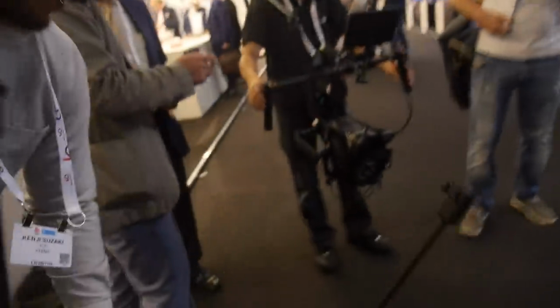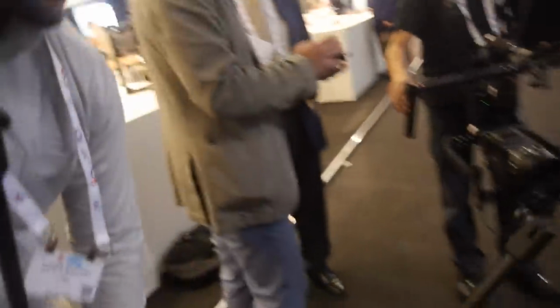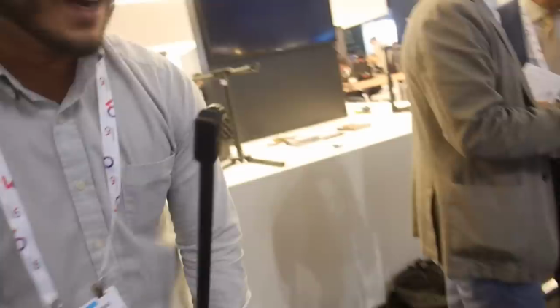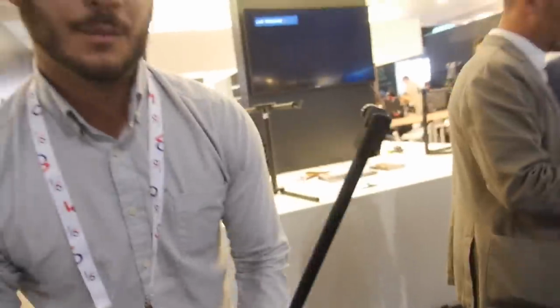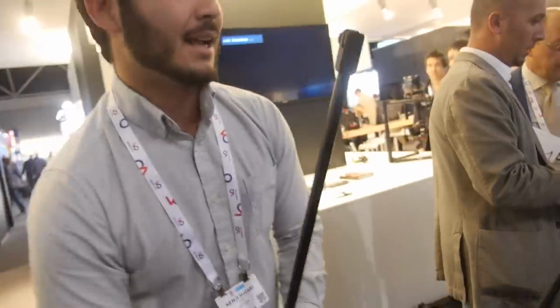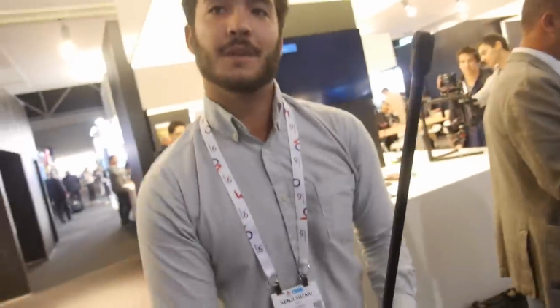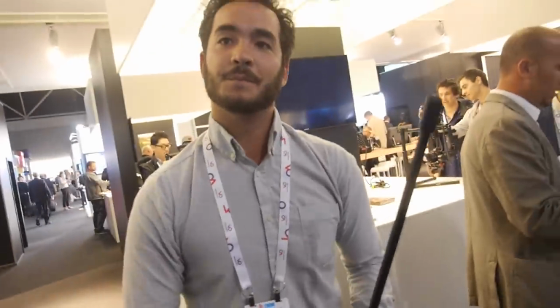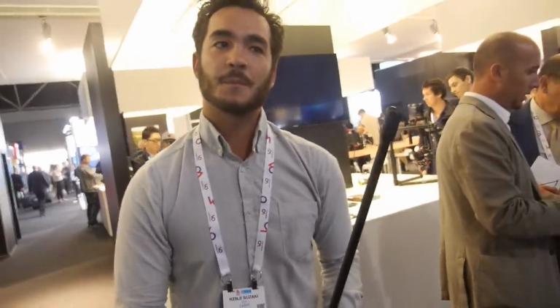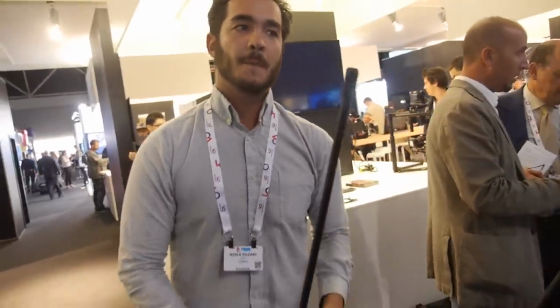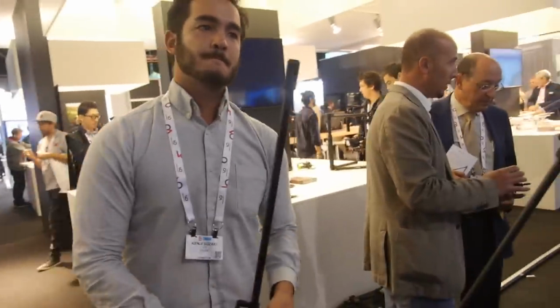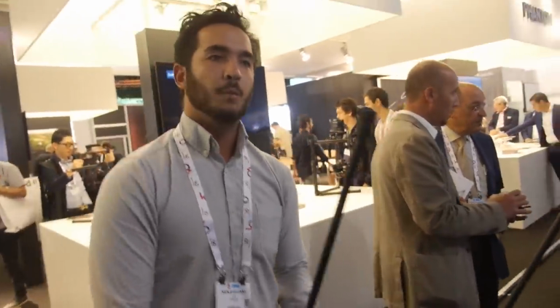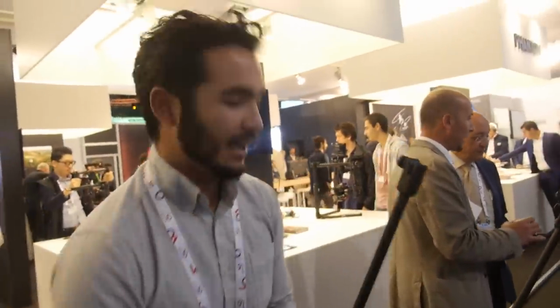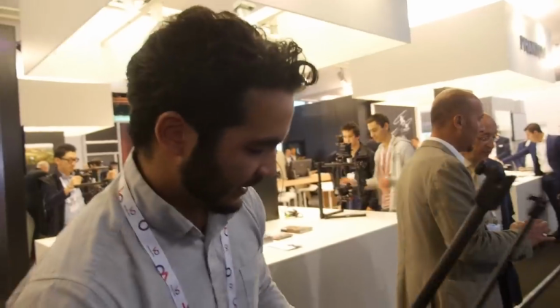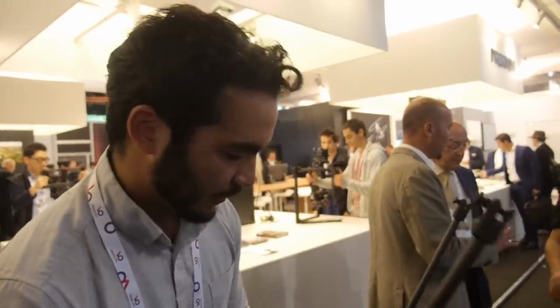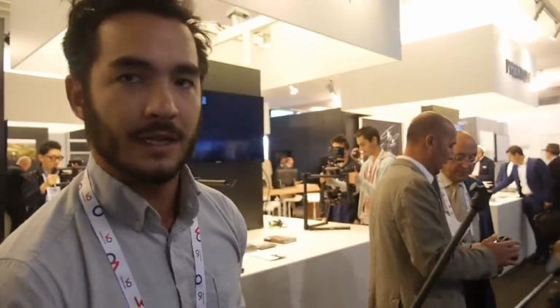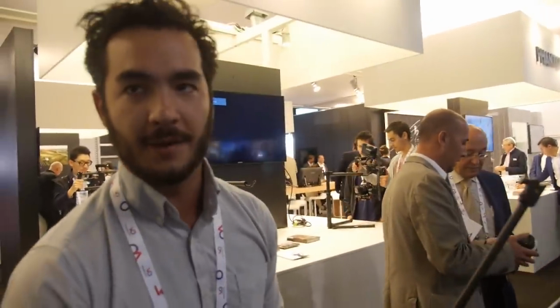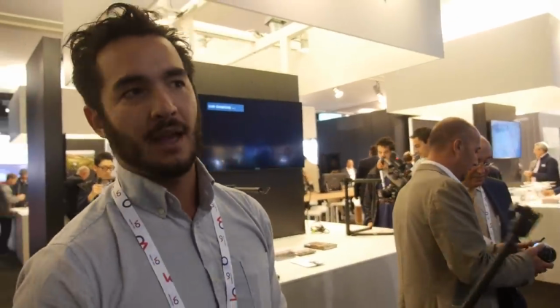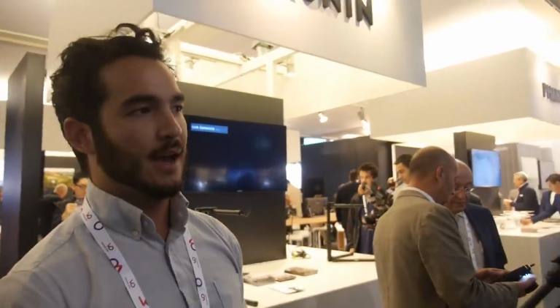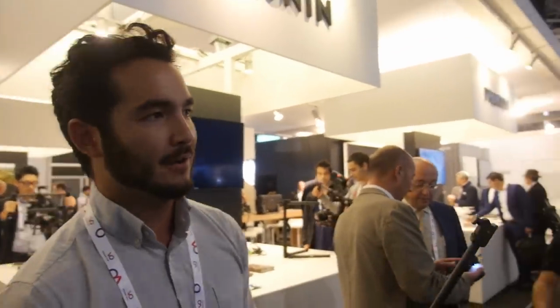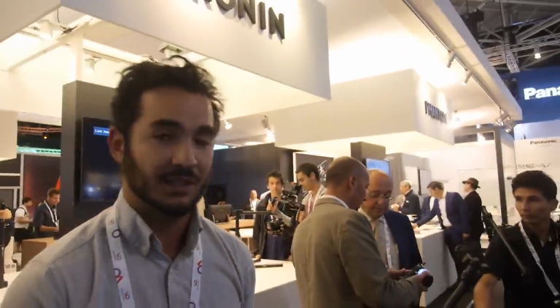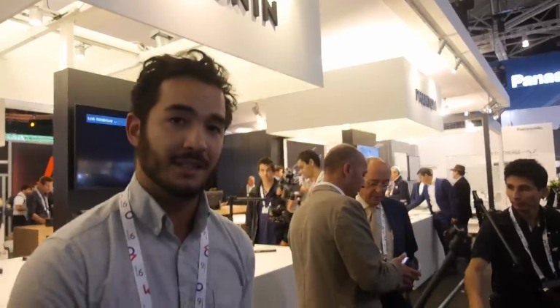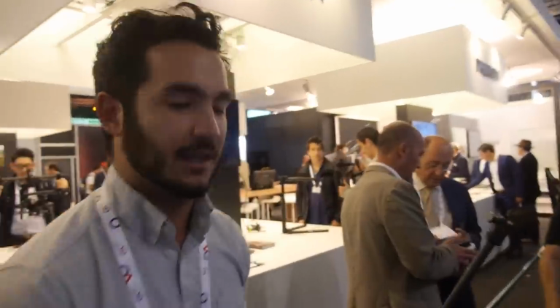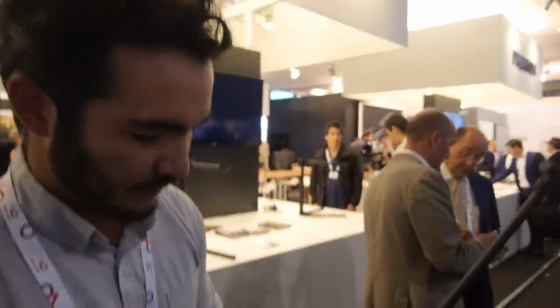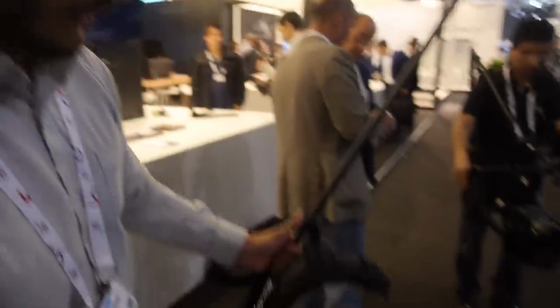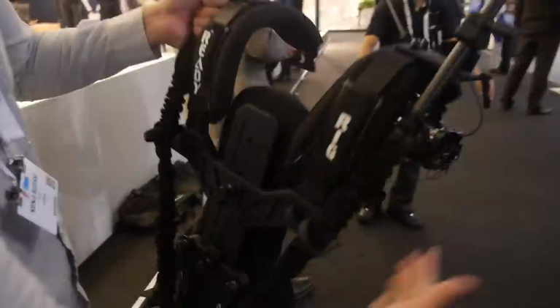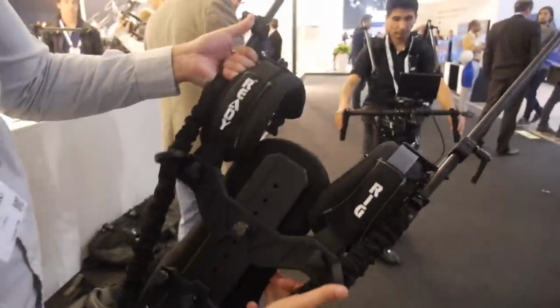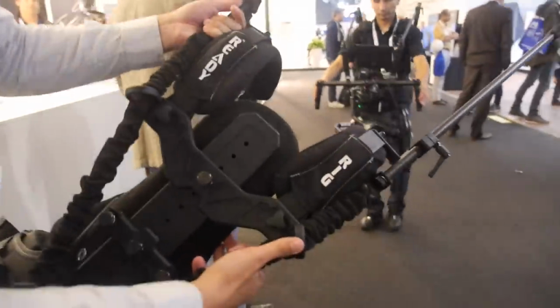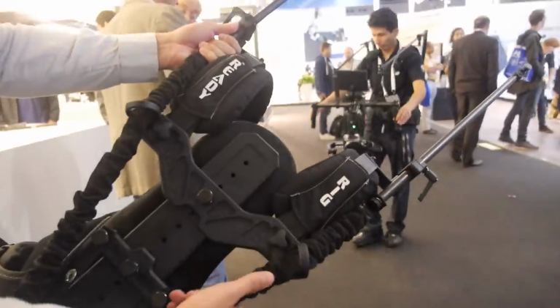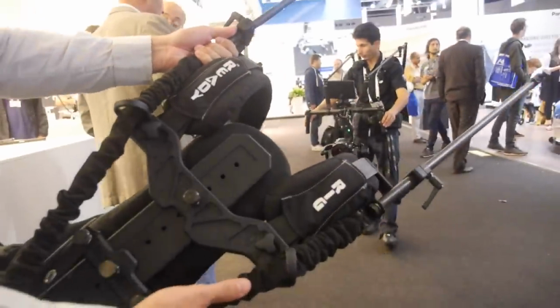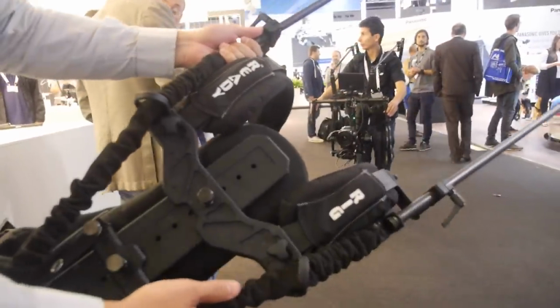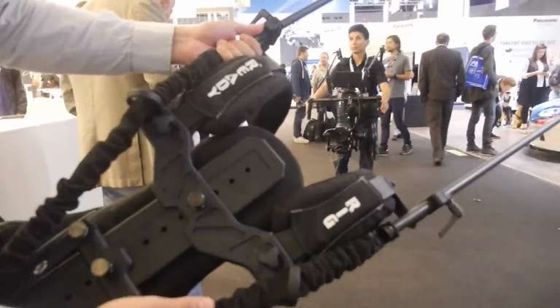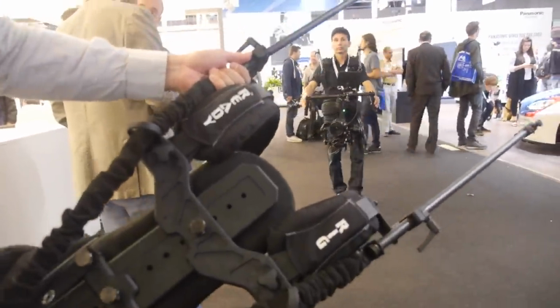I designed this — me and Alessandro. We have been a company for about four years now. My background is actually in finance, but then I switched over to mechanical engineering to help out my friend Alessandro, who's a camera operator.